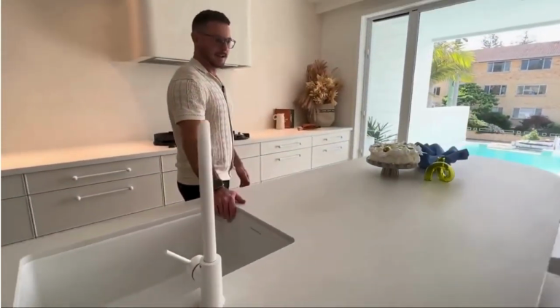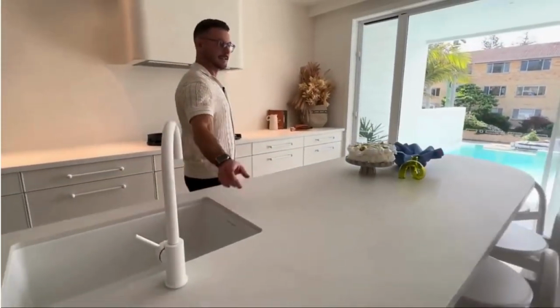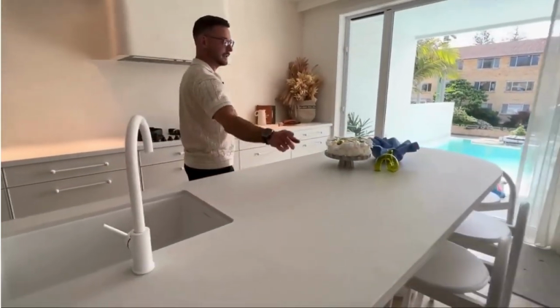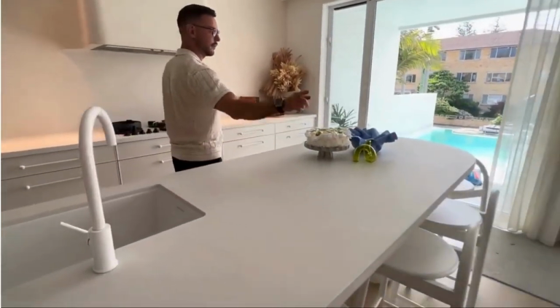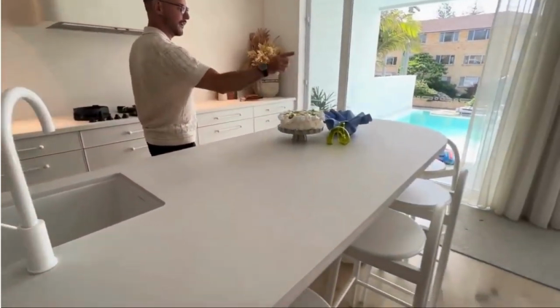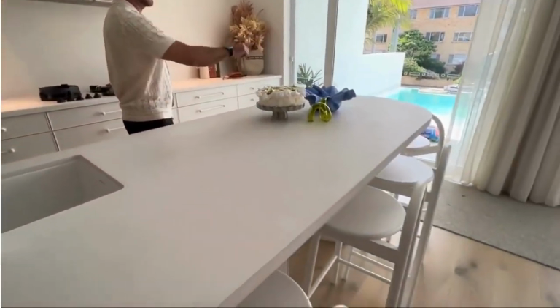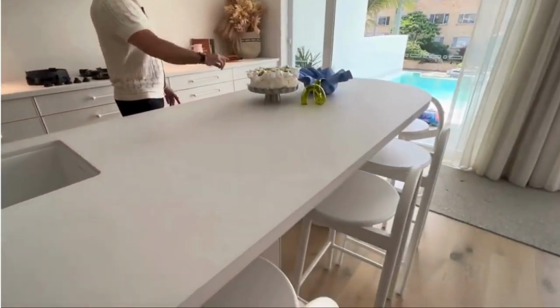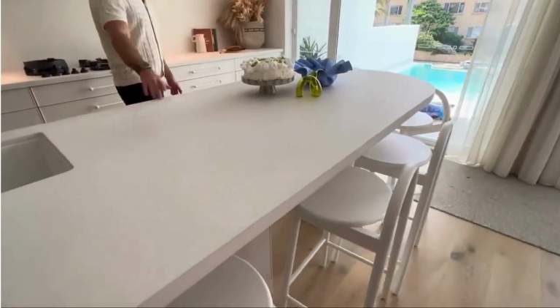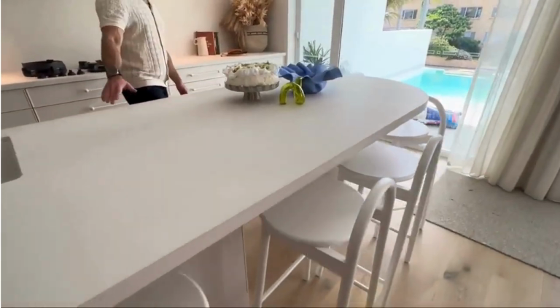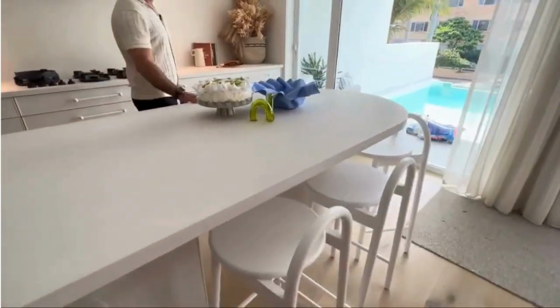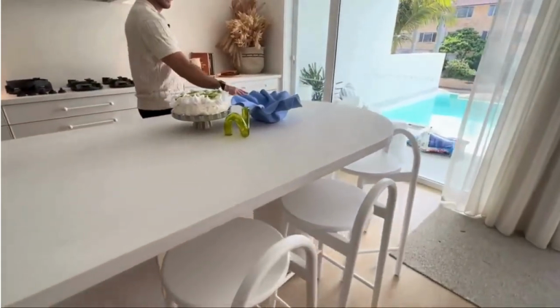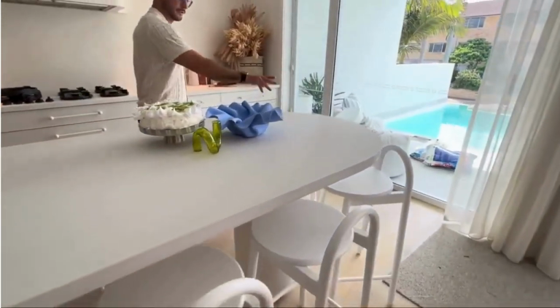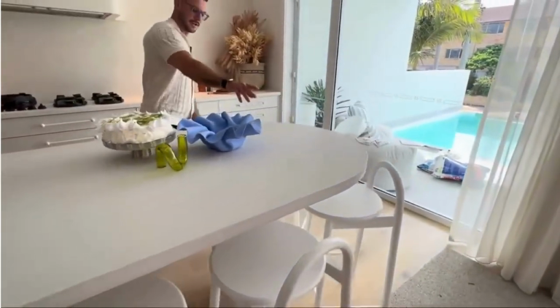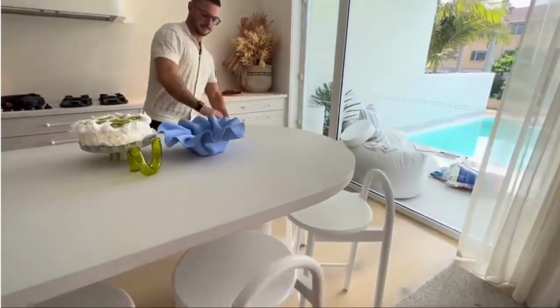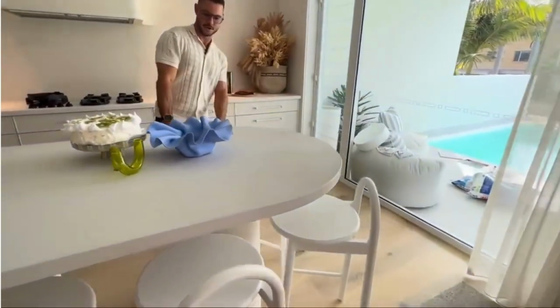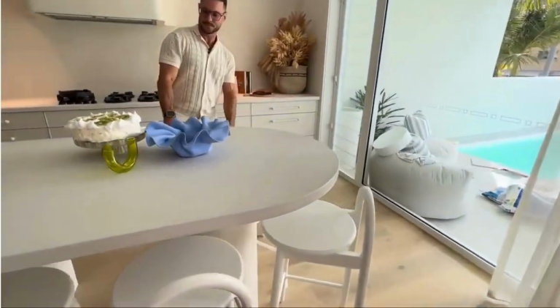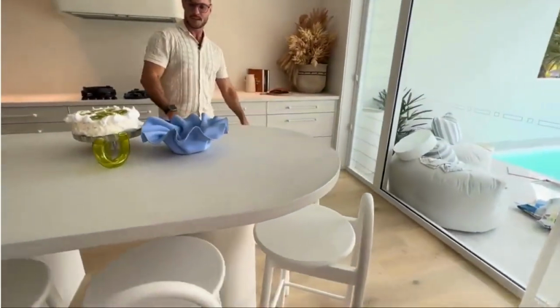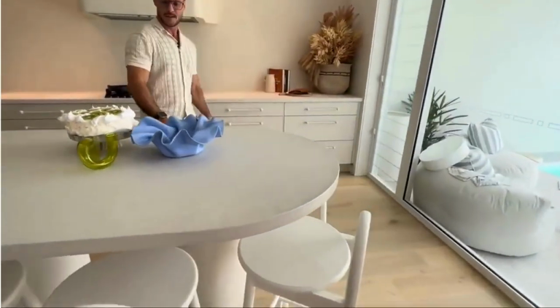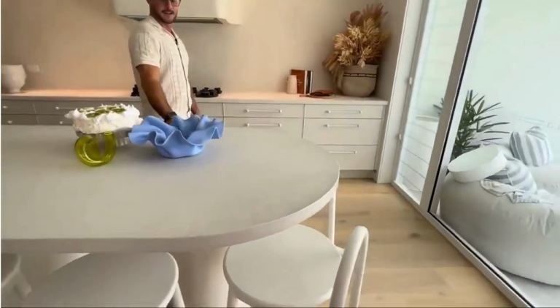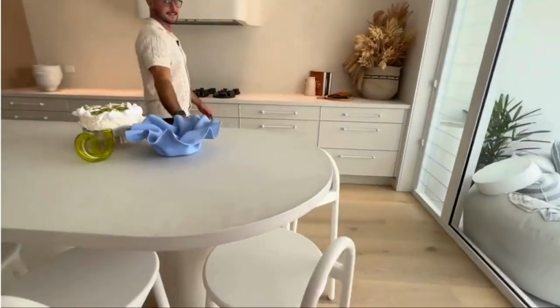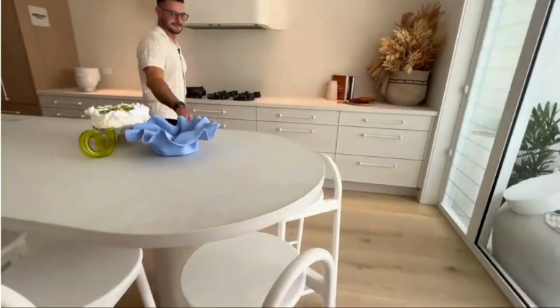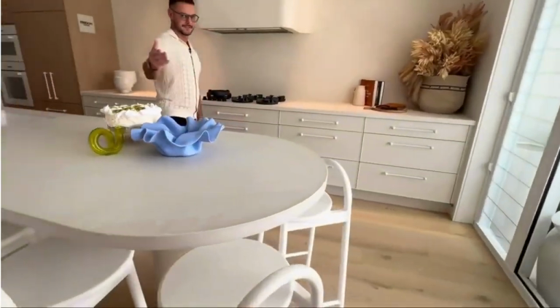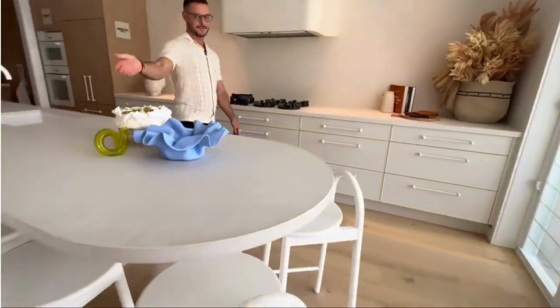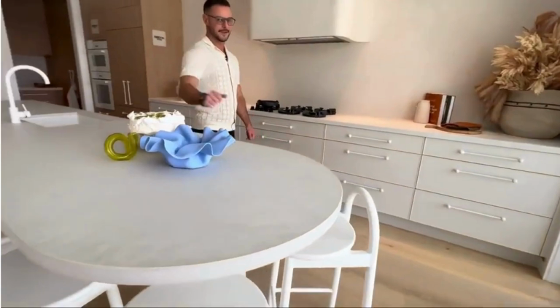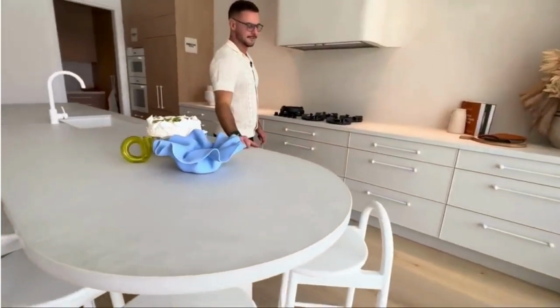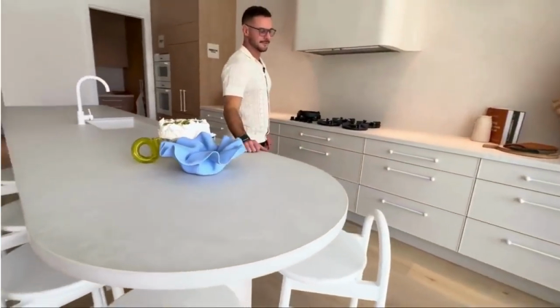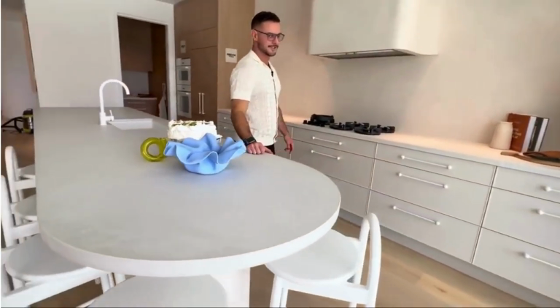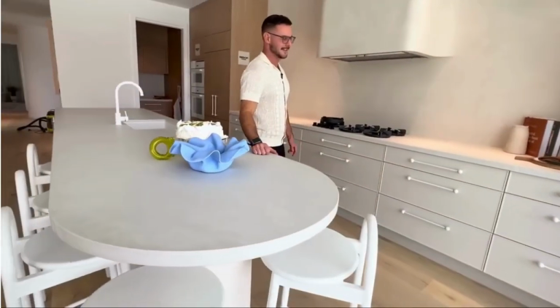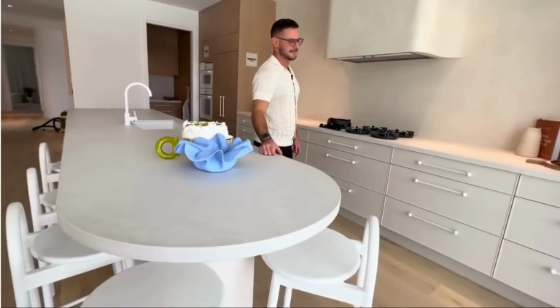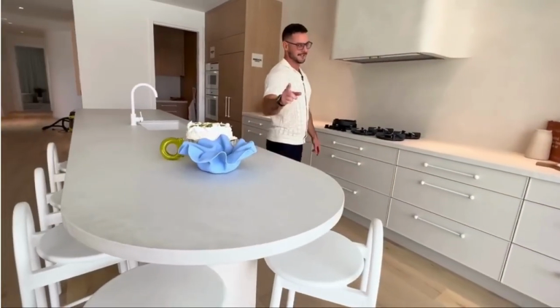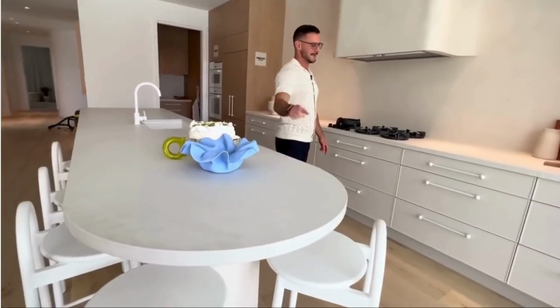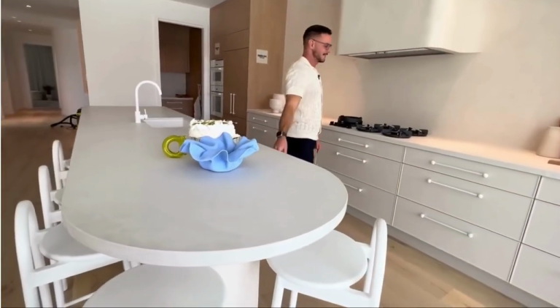Seating for five people around this gorgeous custom column. Note our food styling here — the Aussie Pavlova.